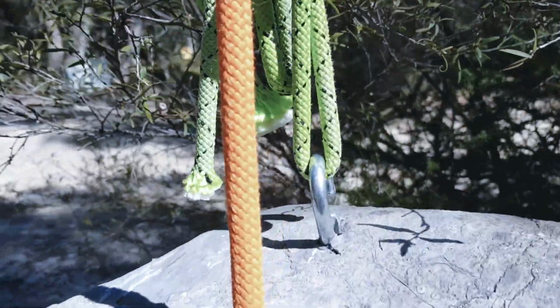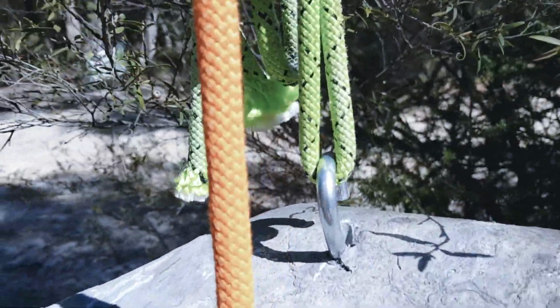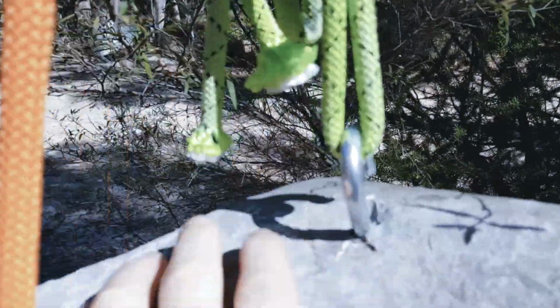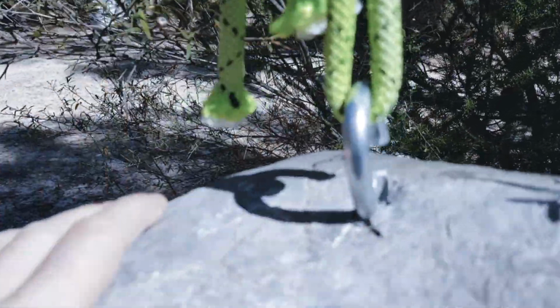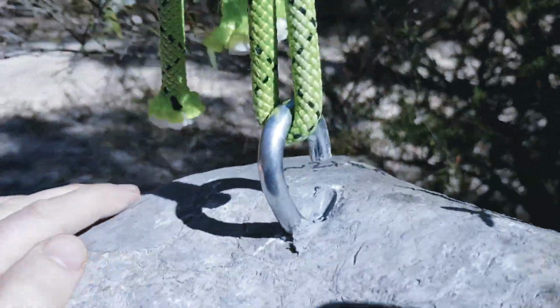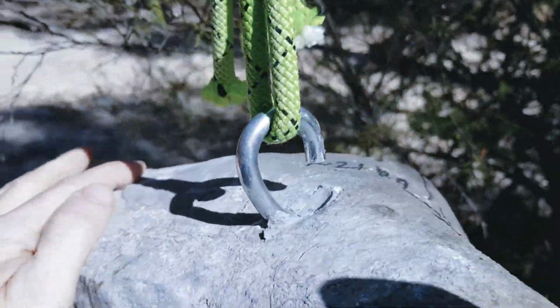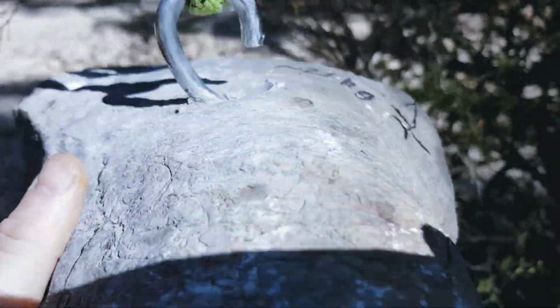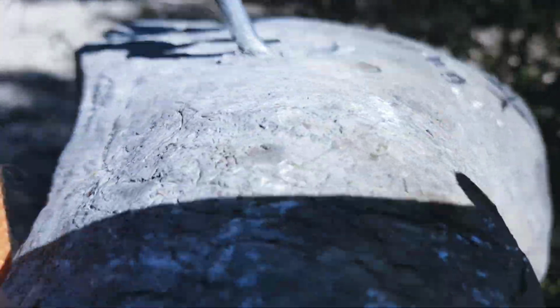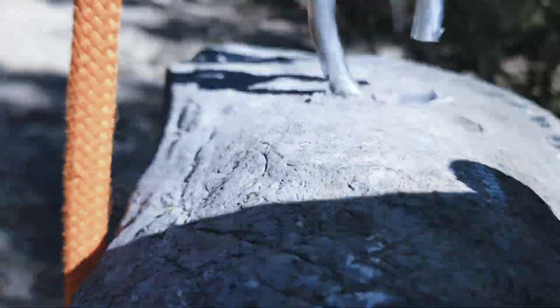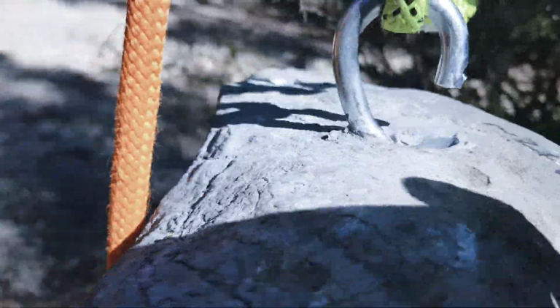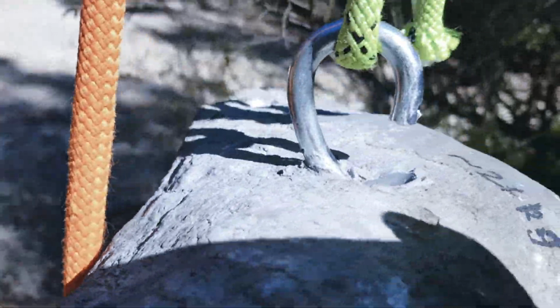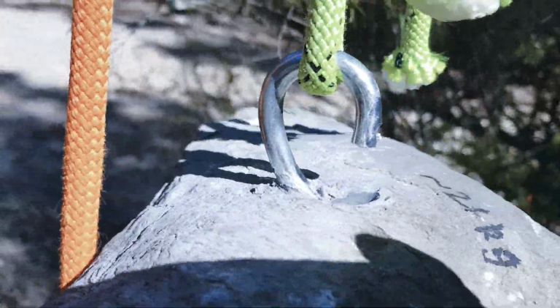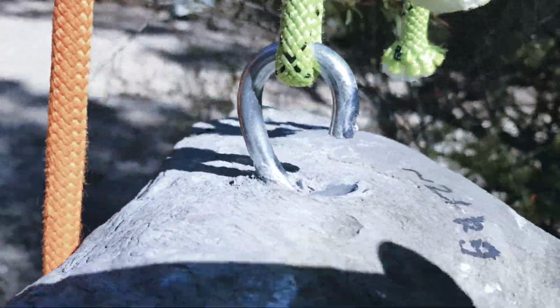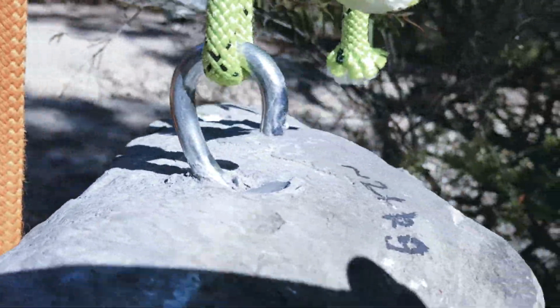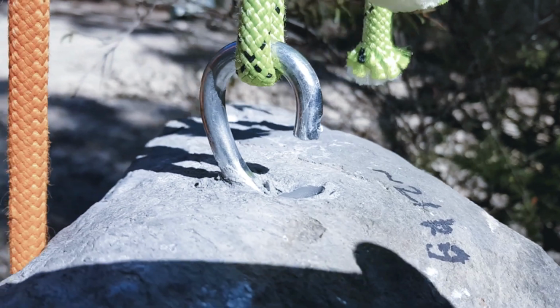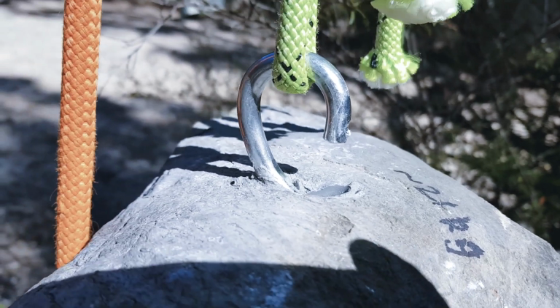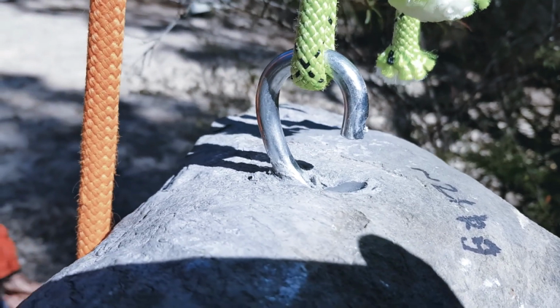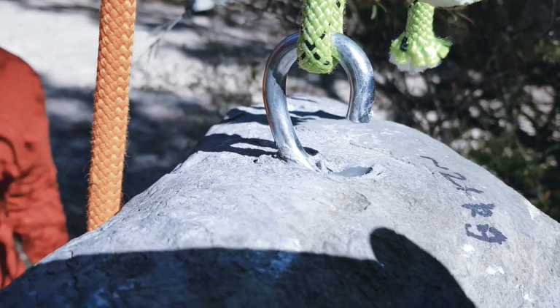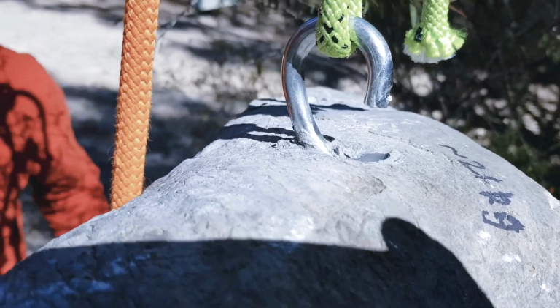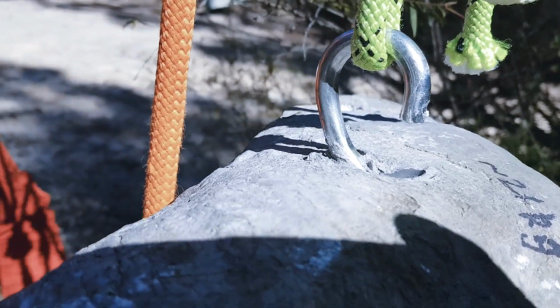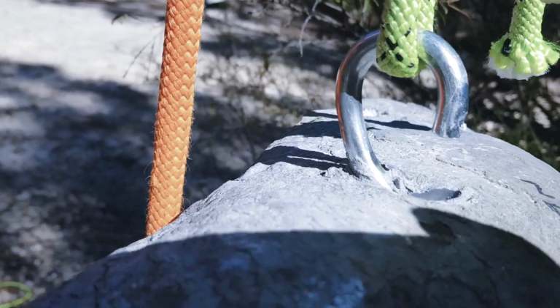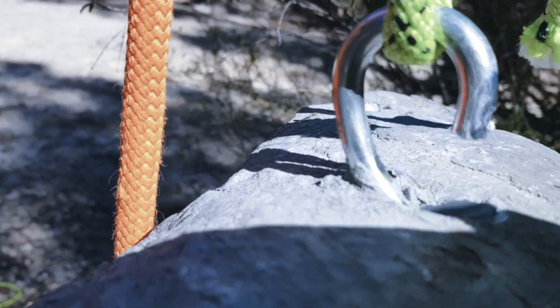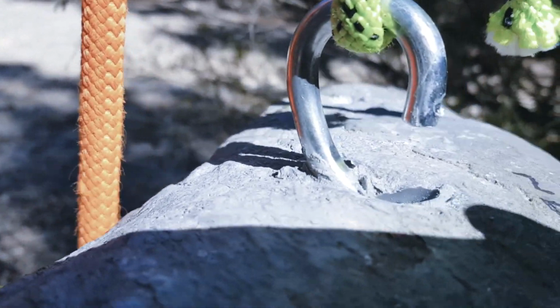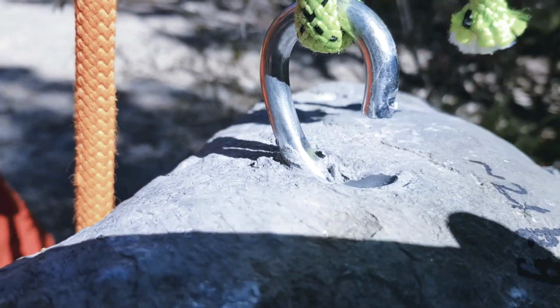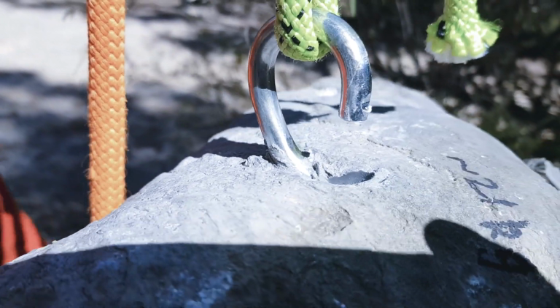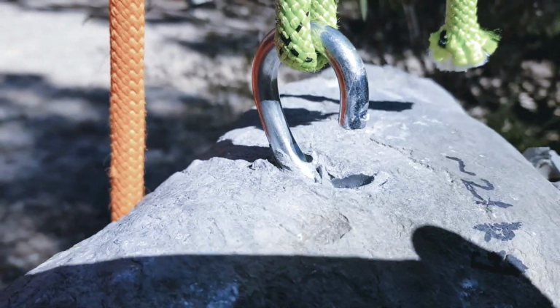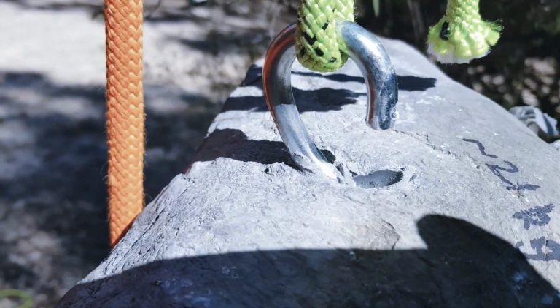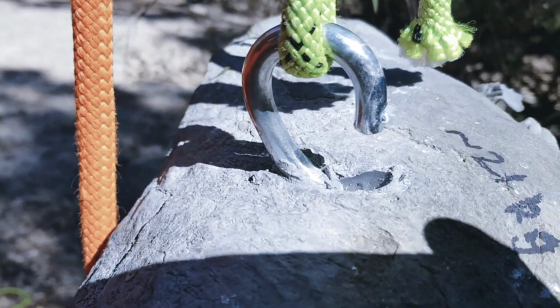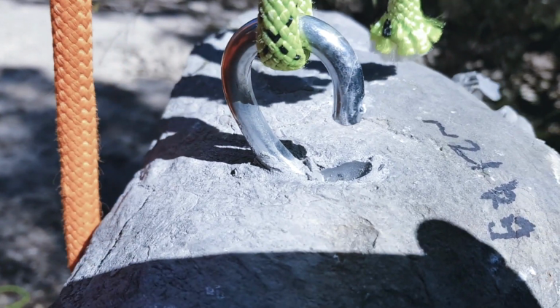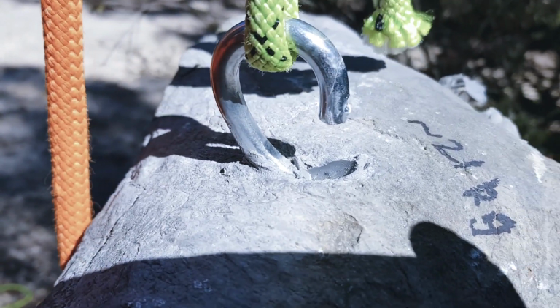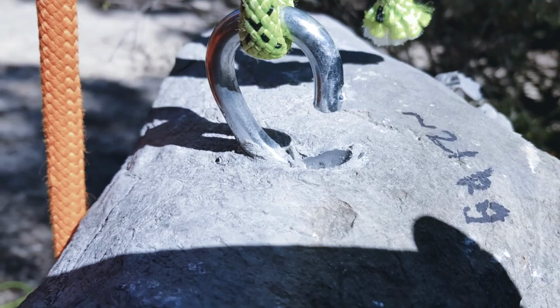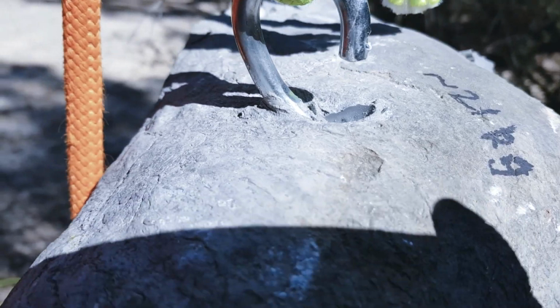That's reassuring then. Not when you look at the bolt — it just ripped the bolt open. It's the Bunnings bolt then, isn't it? Bunnings bolt. Not so good.